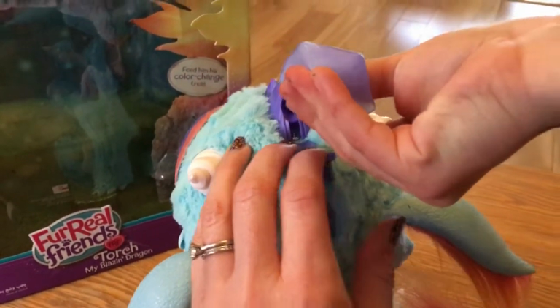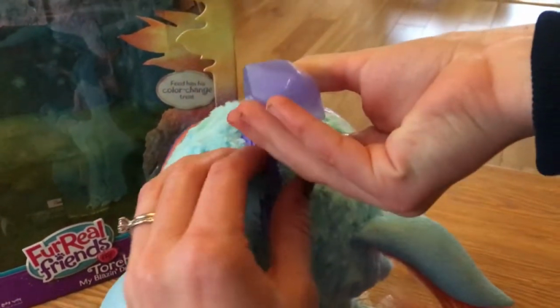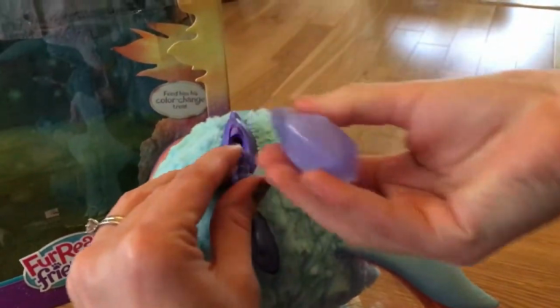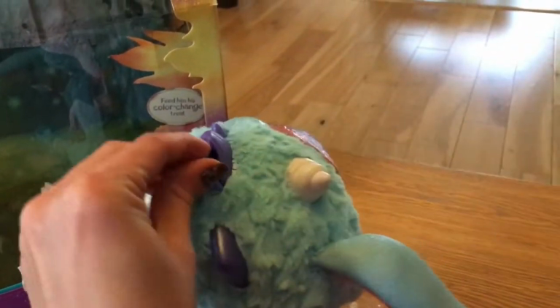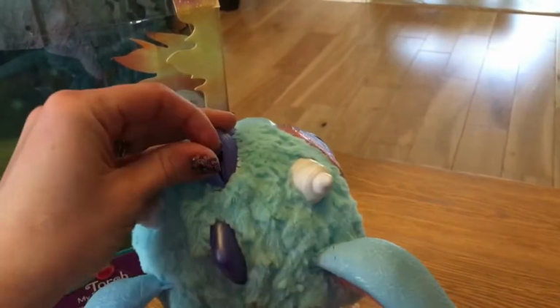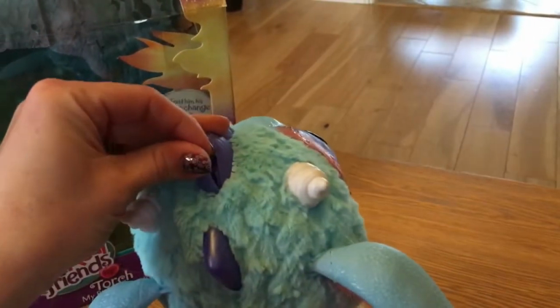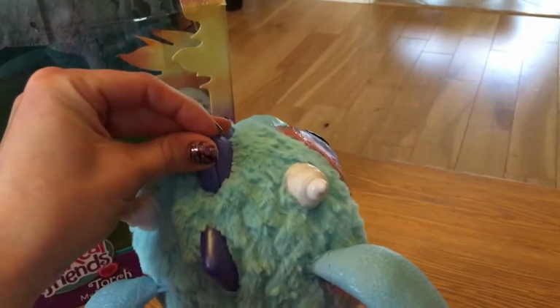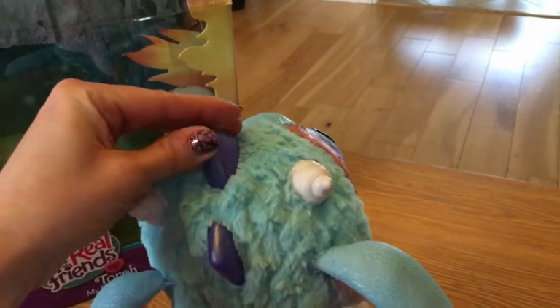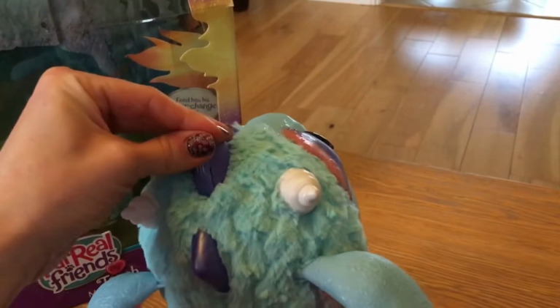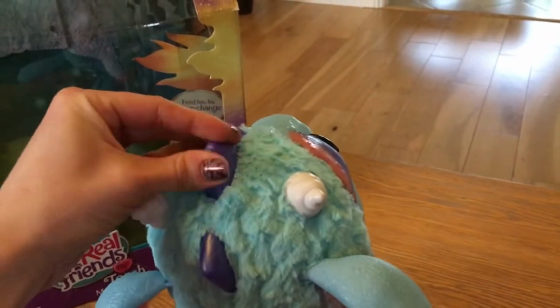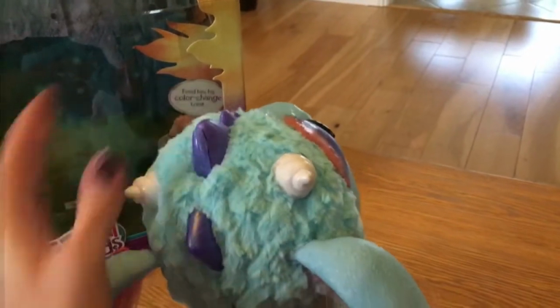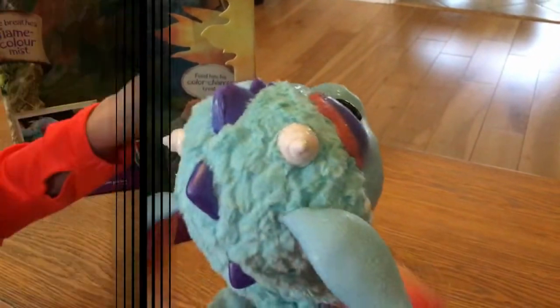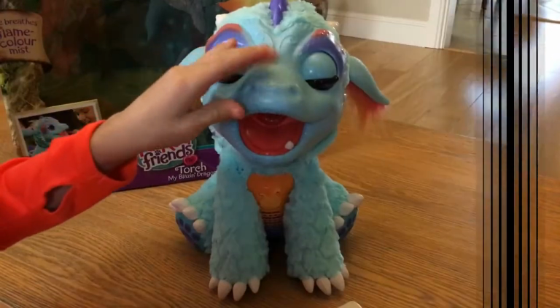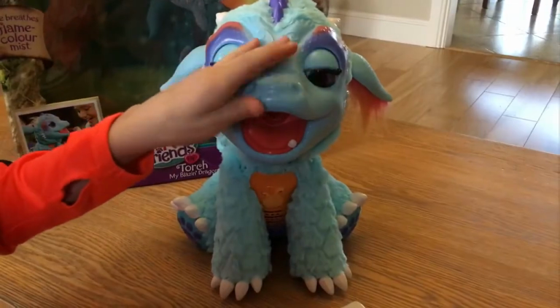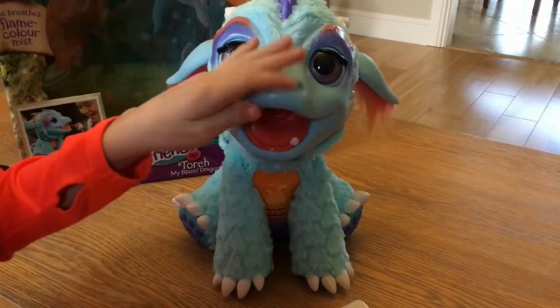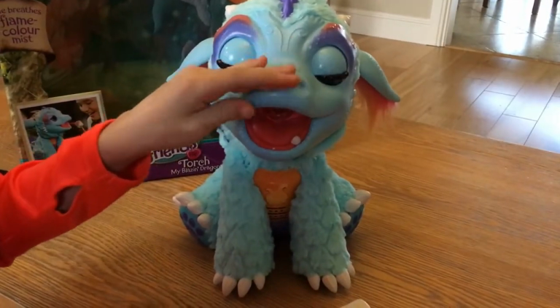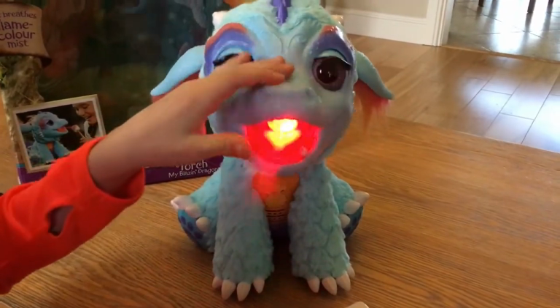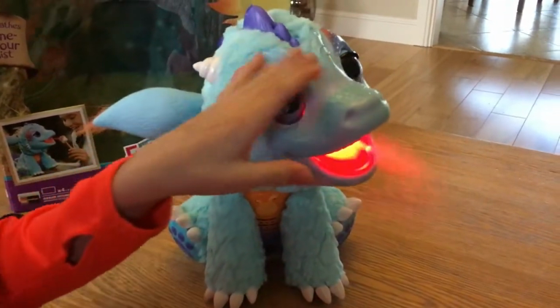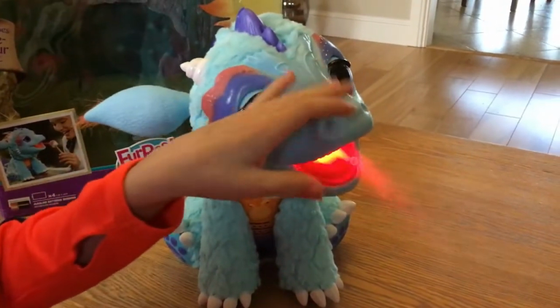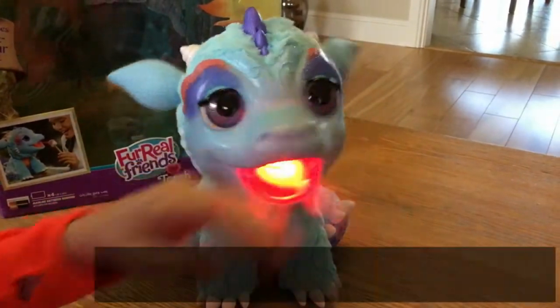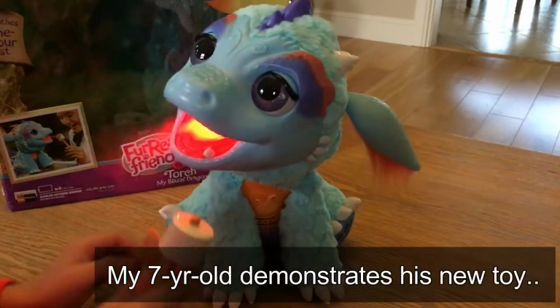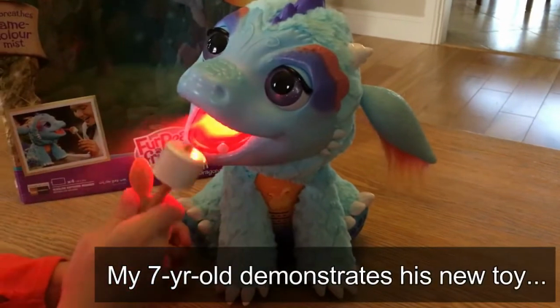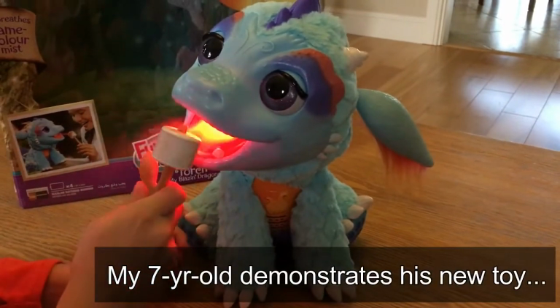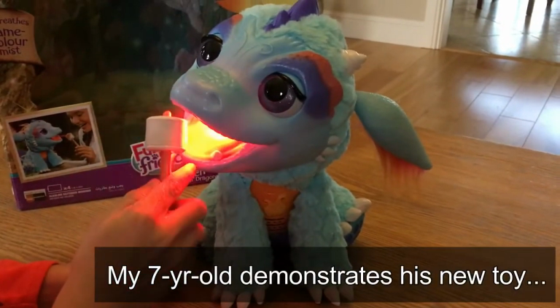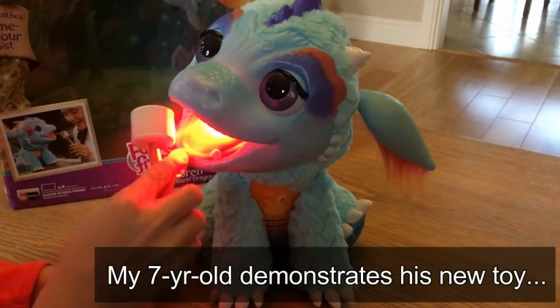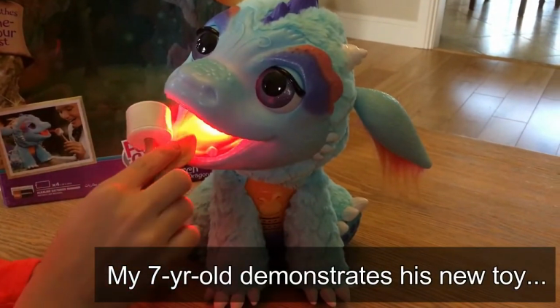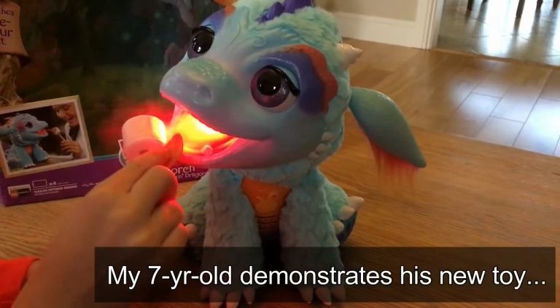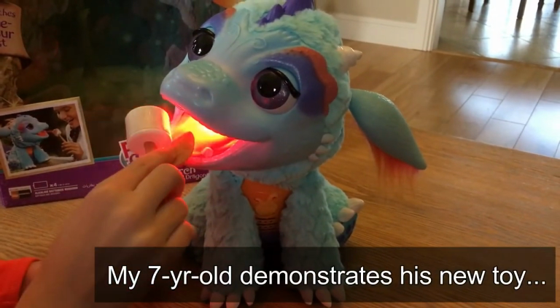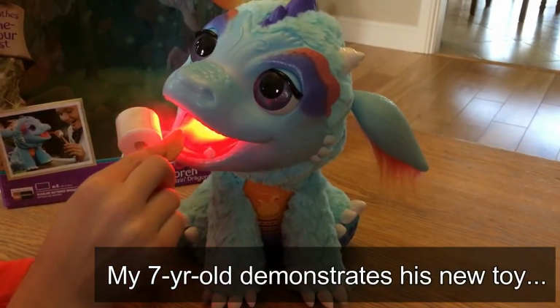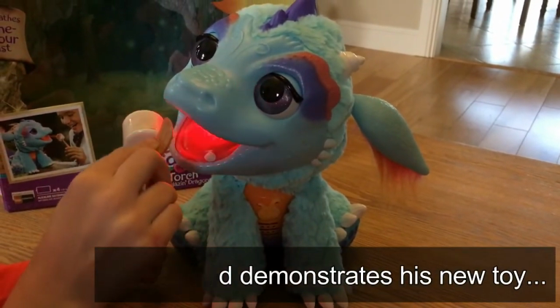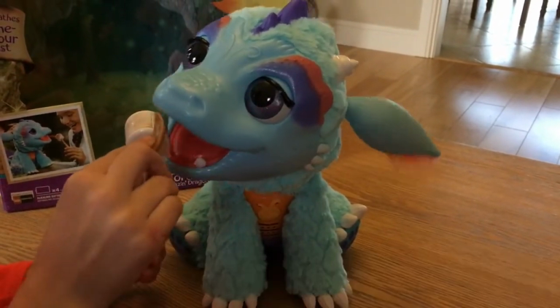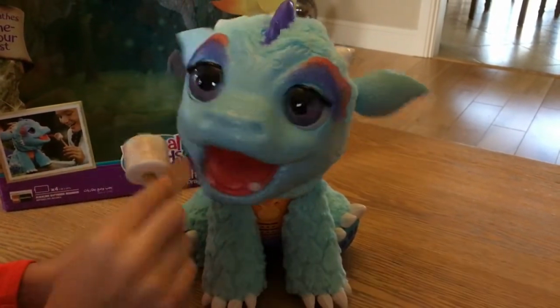Now we'll close it up again and we'll turn him on and you can watch him in action. You rub his nose like that and you can see the mist coming out and it looks like real fire.